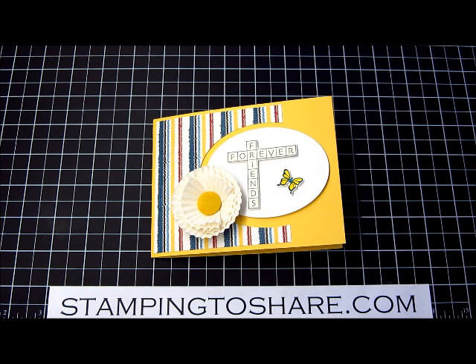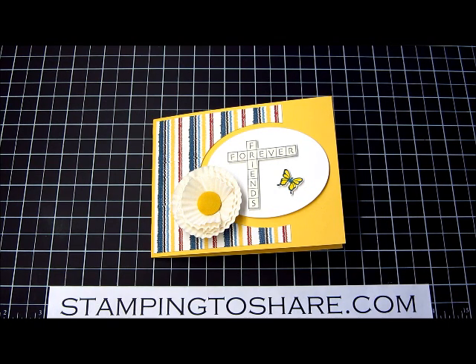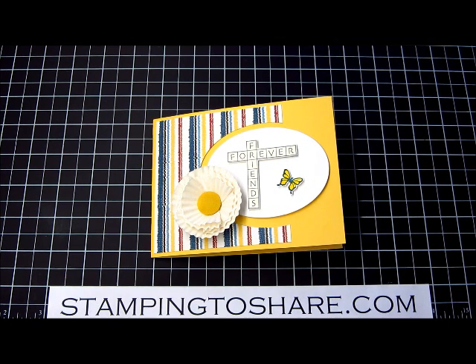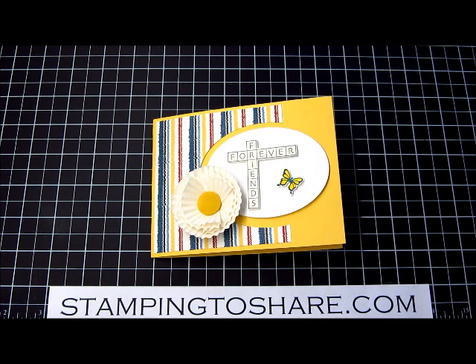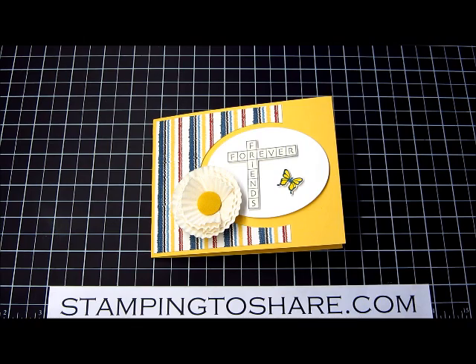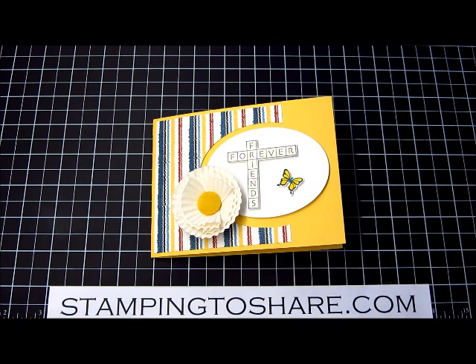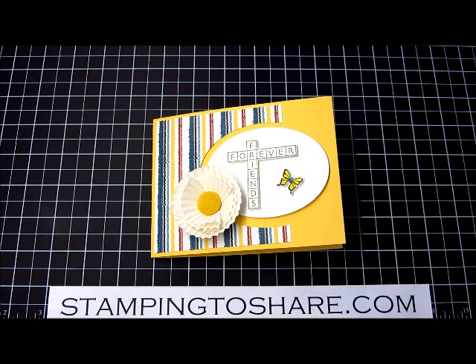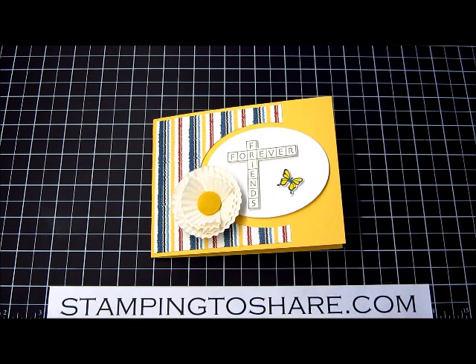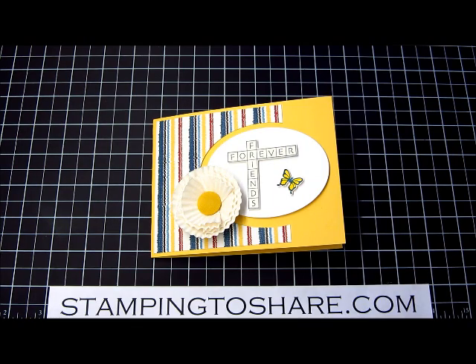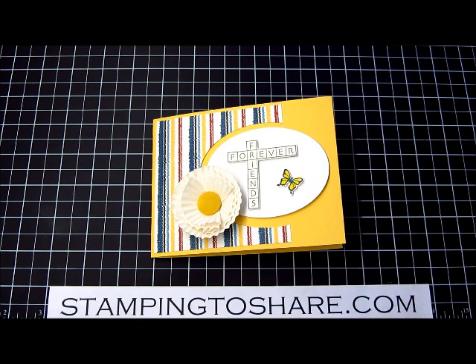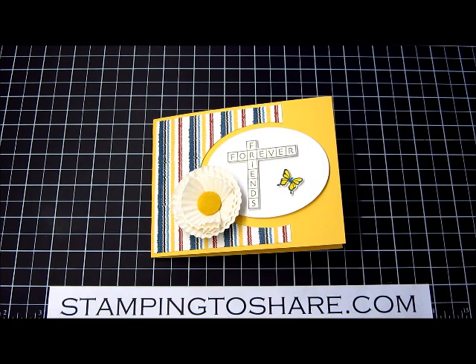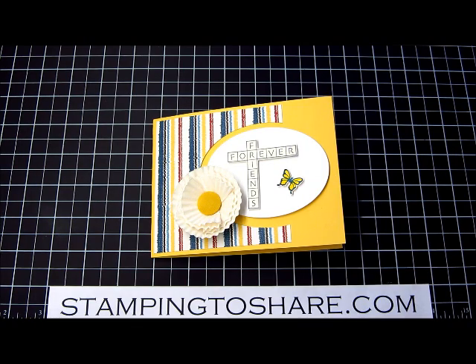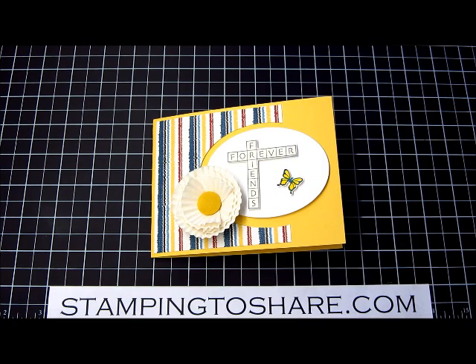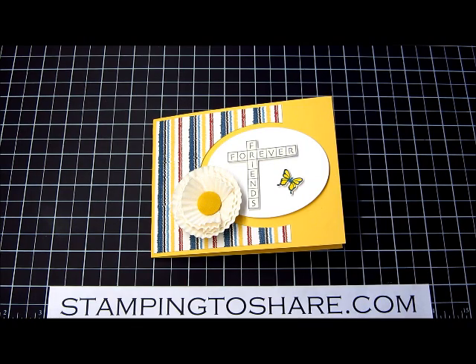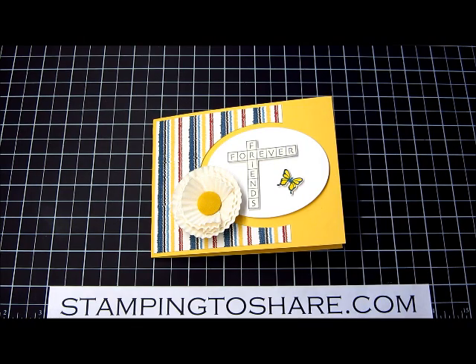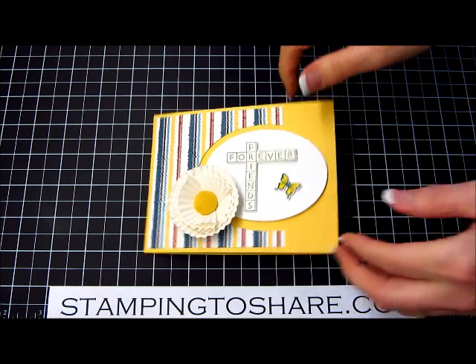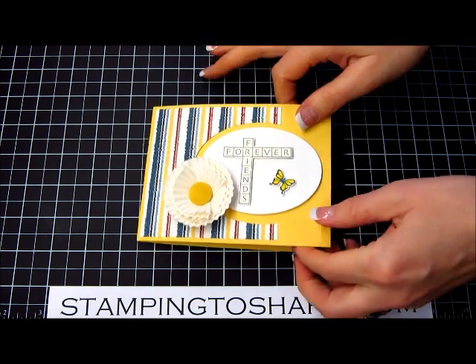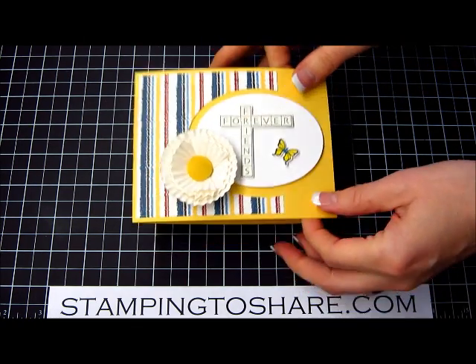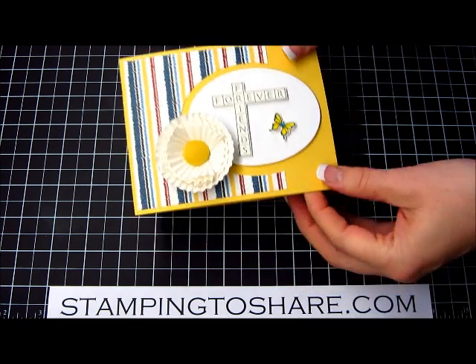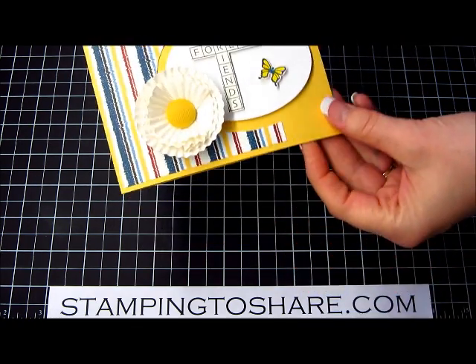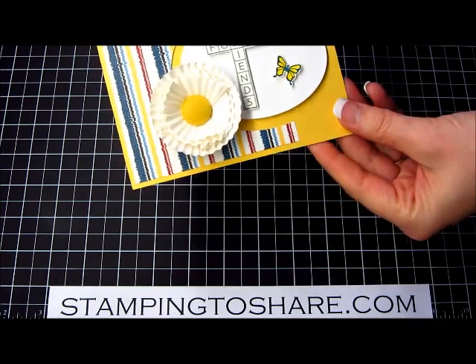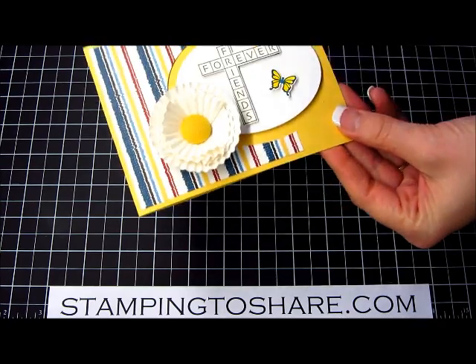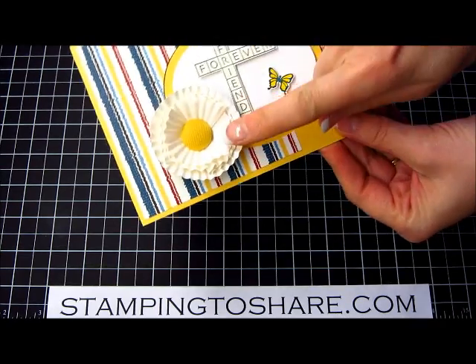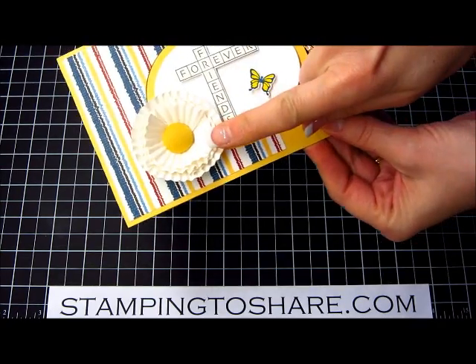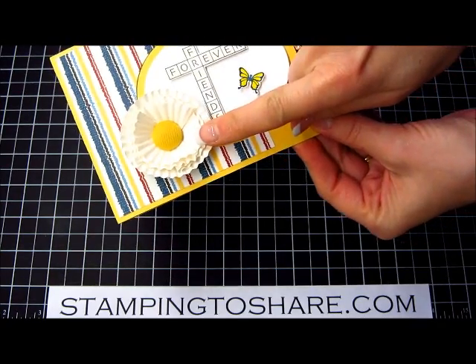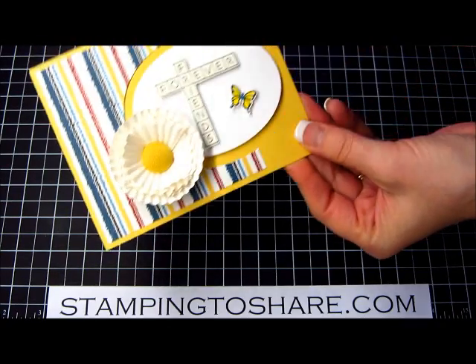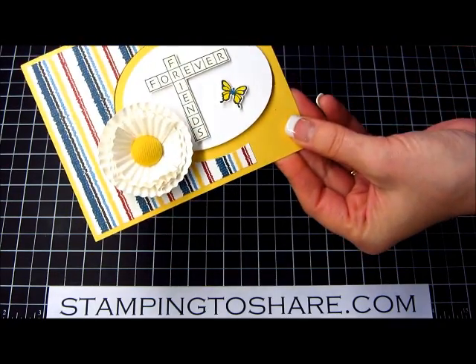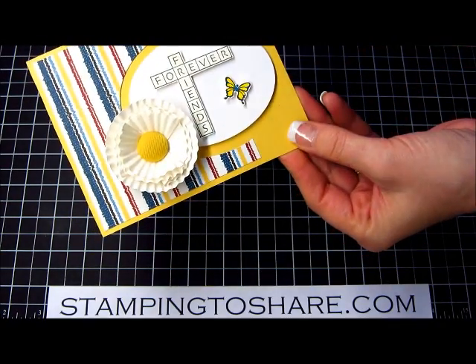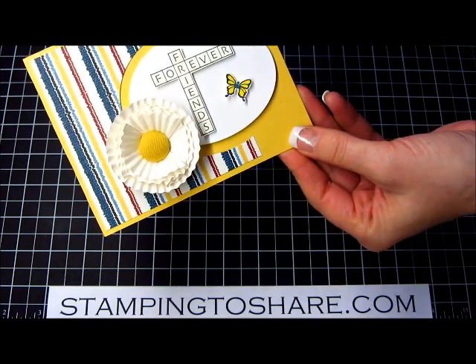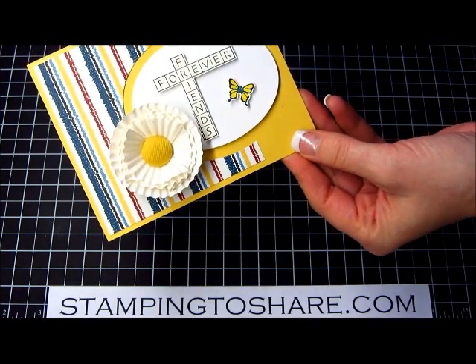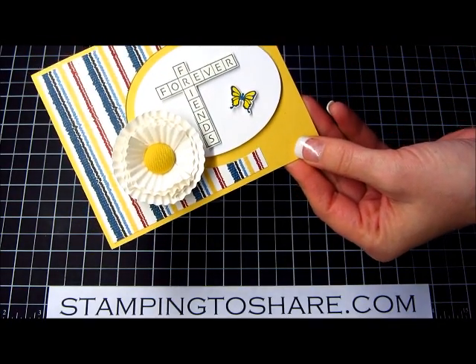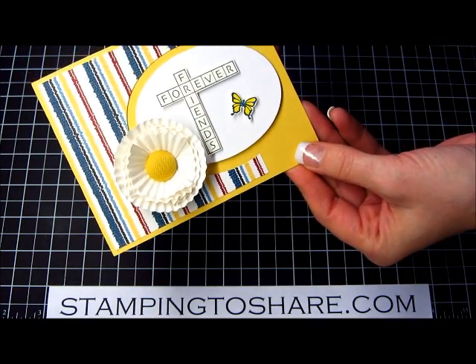Hi everyone, welcome to a Stamping to Share video. My name is Kay Kaltoff and today I'm going to share with you how I made this cute little flower for this really bright and friendly card.